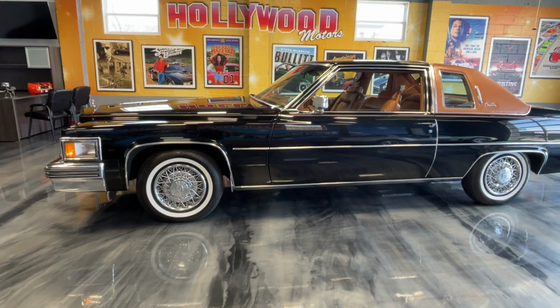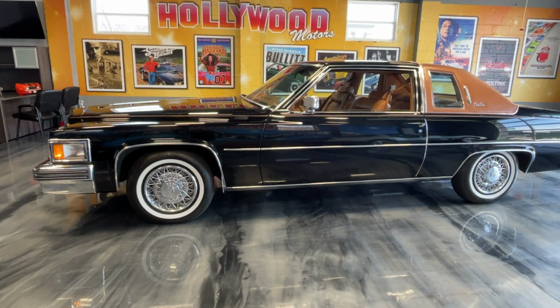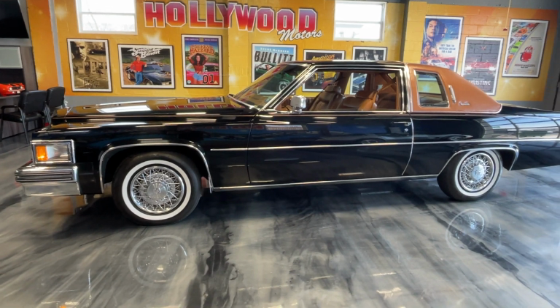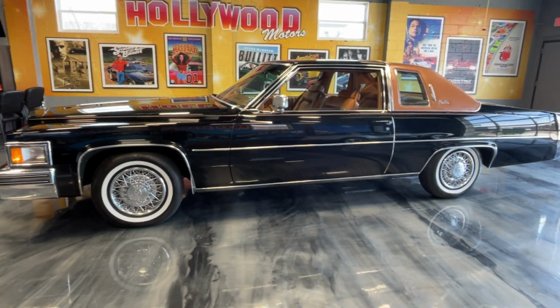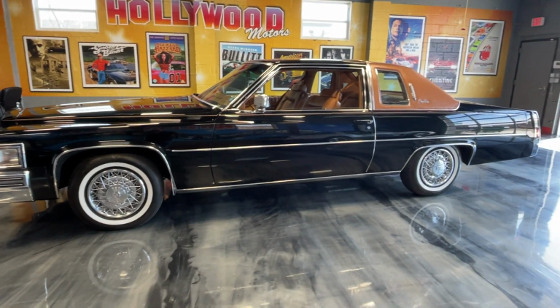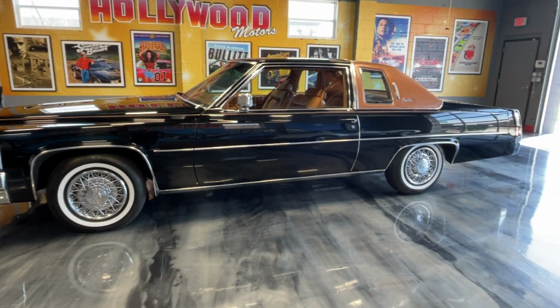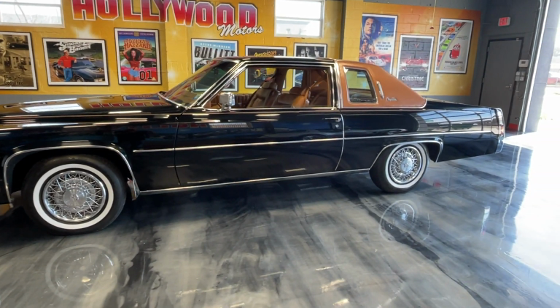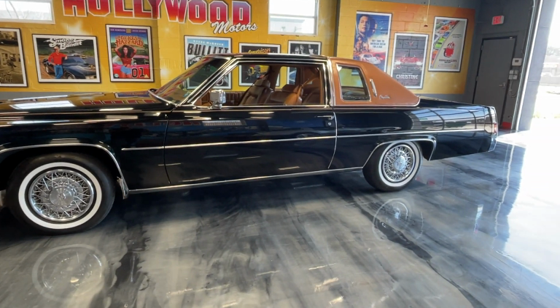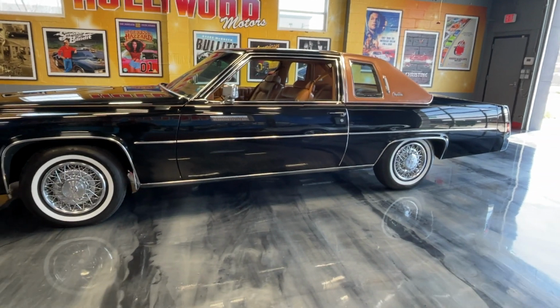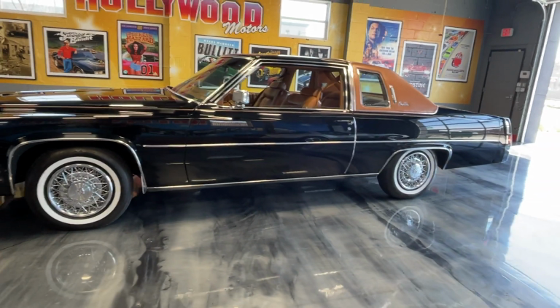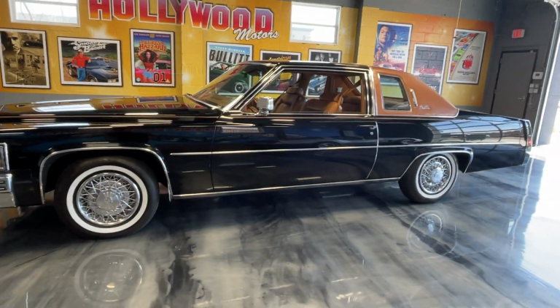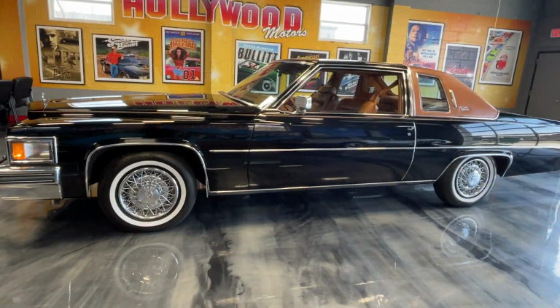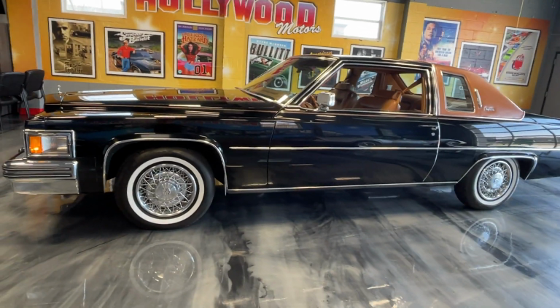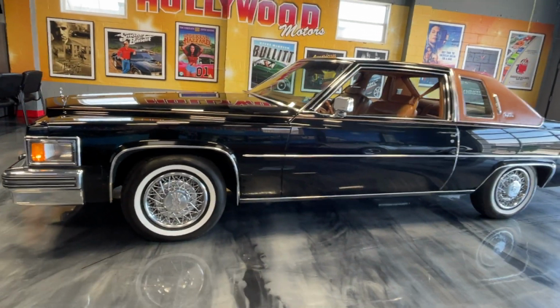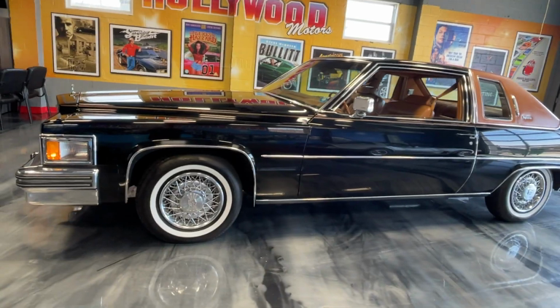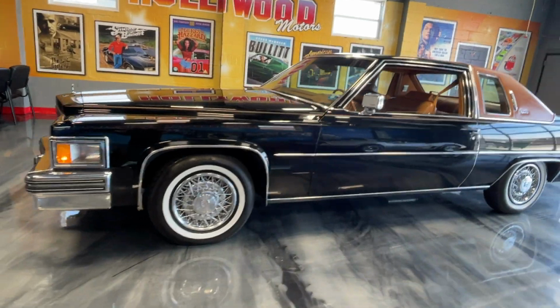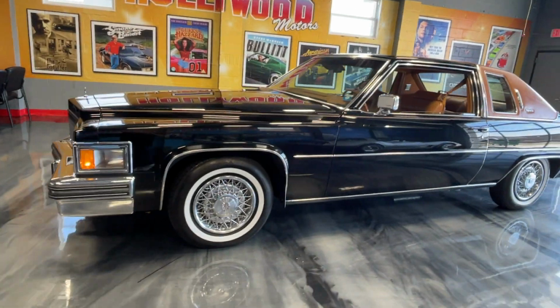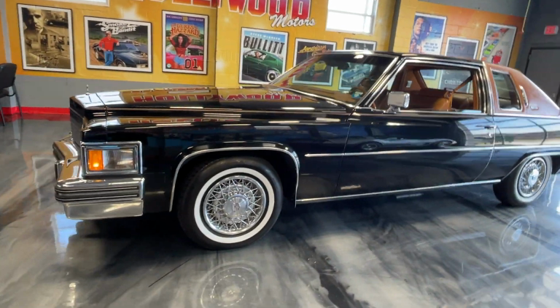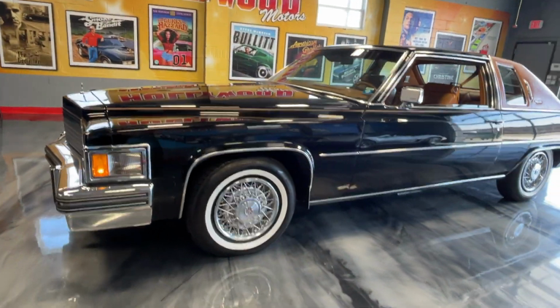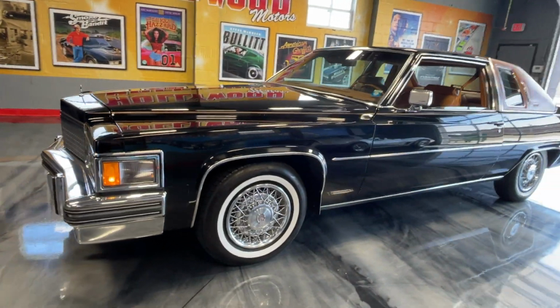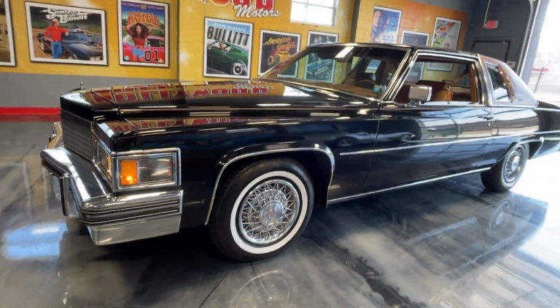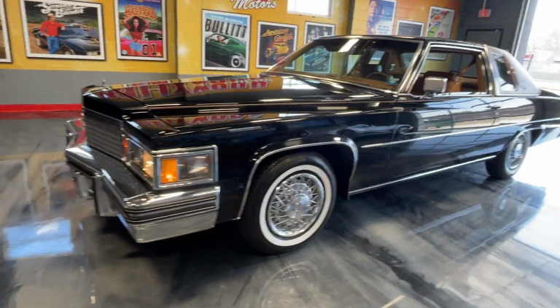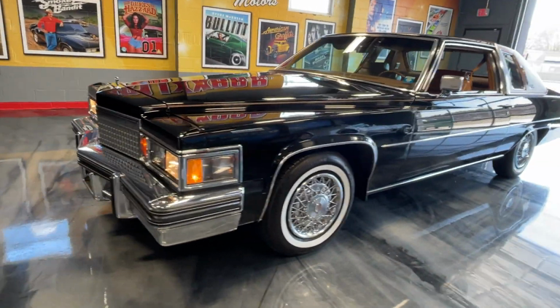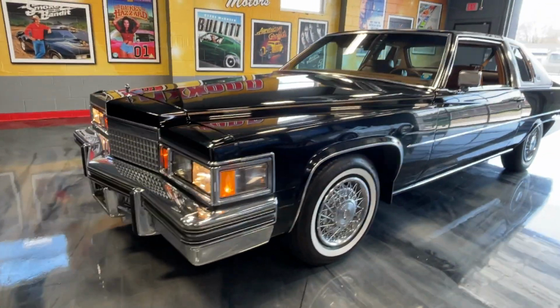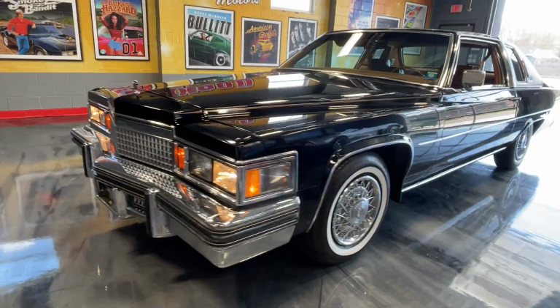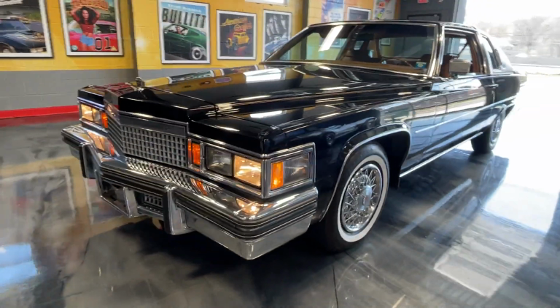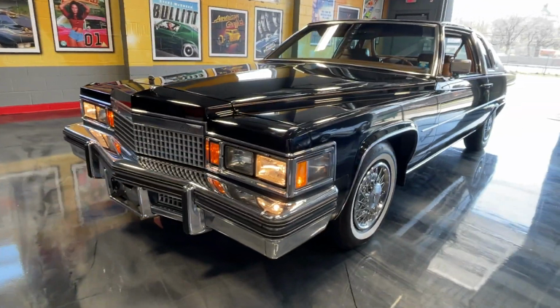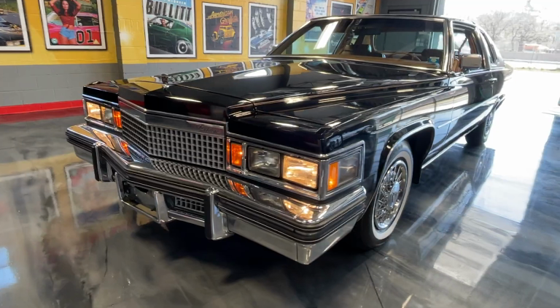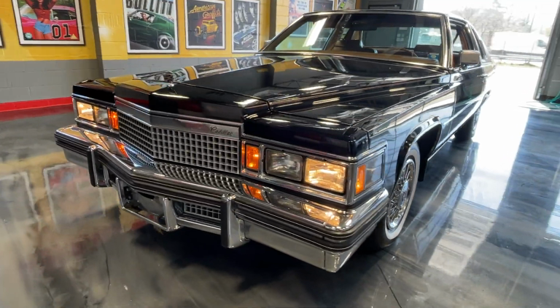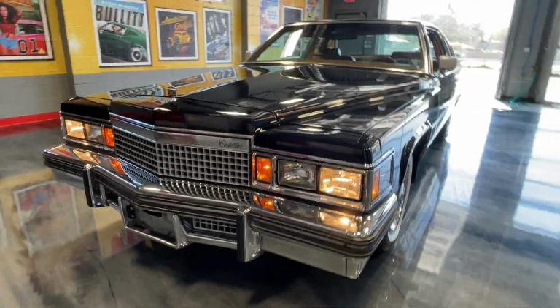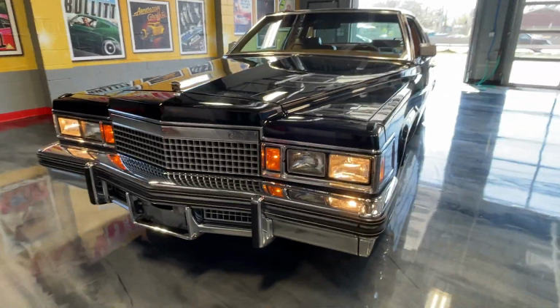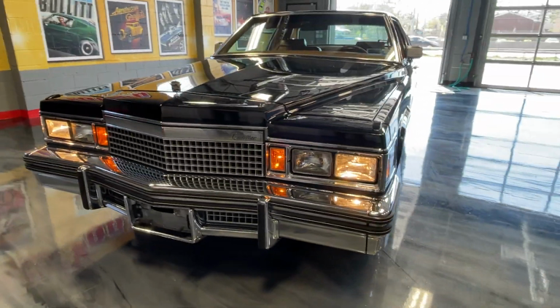Everybody who knows us knows we love our Cadillacs. Maybe one of the cleanest, original 1979 Coupe de Villes to ever come through Hollywood Motors. It's a '79 Coupe de Ville.